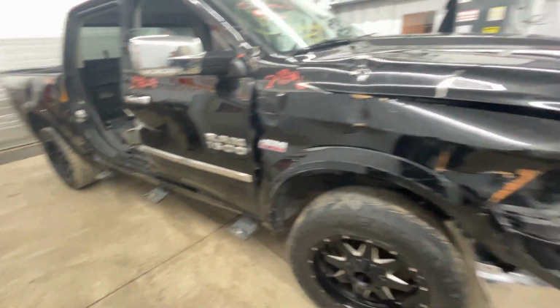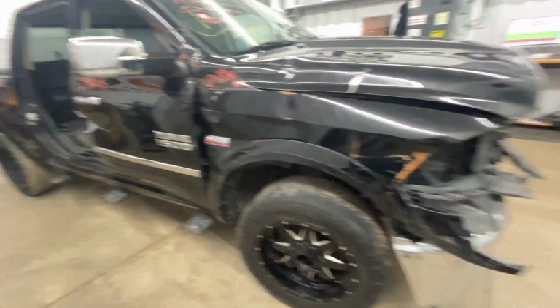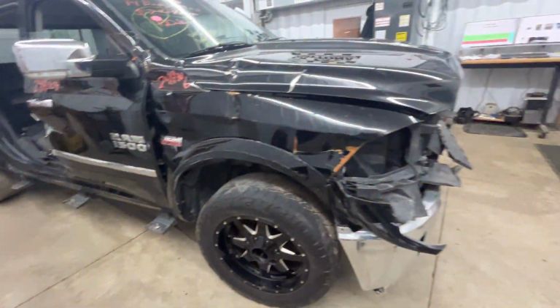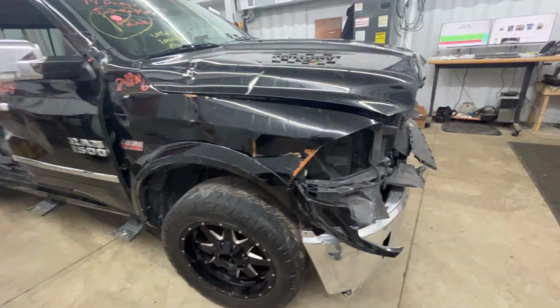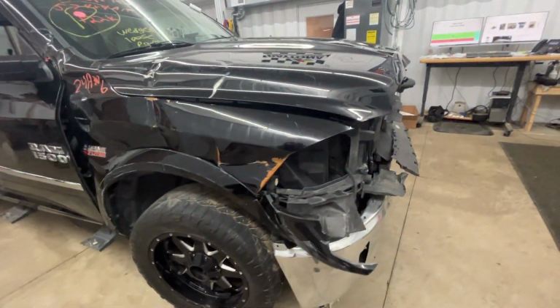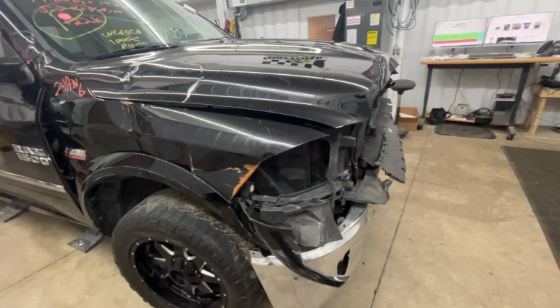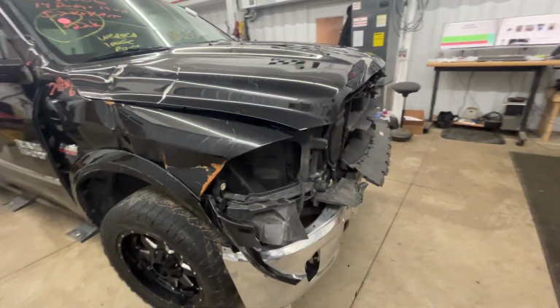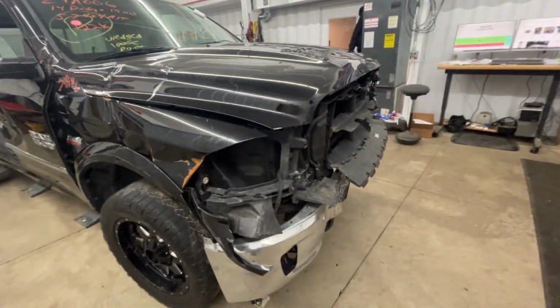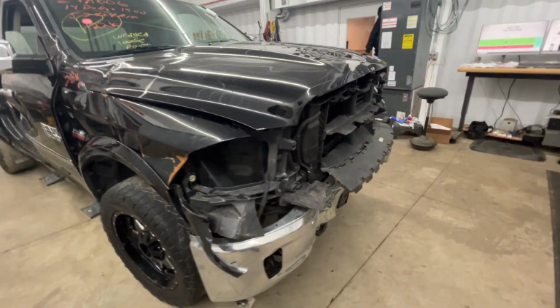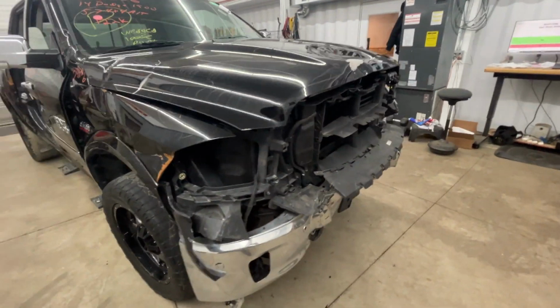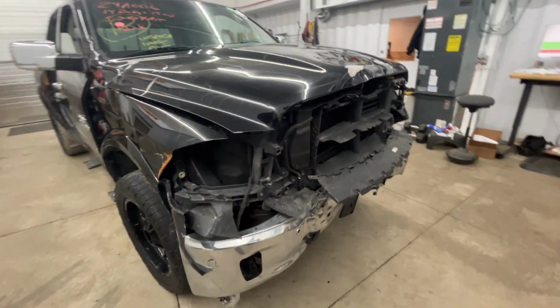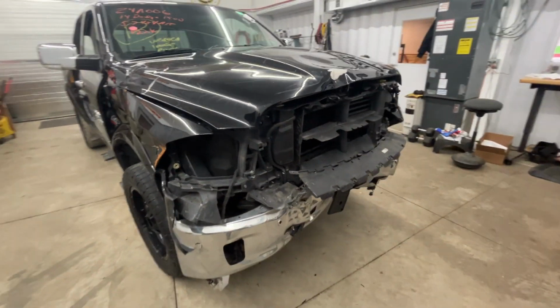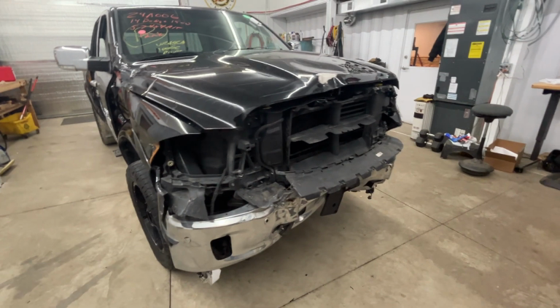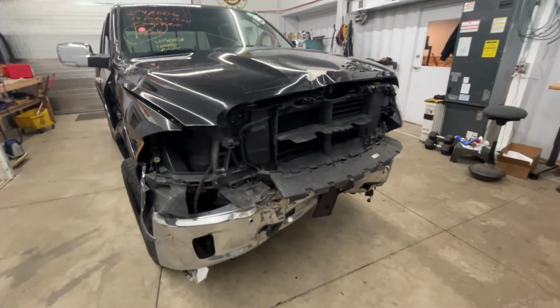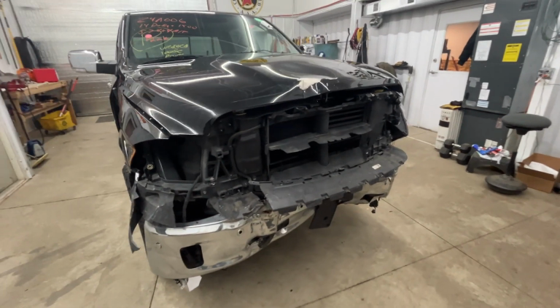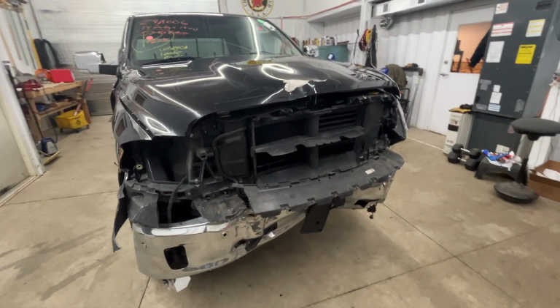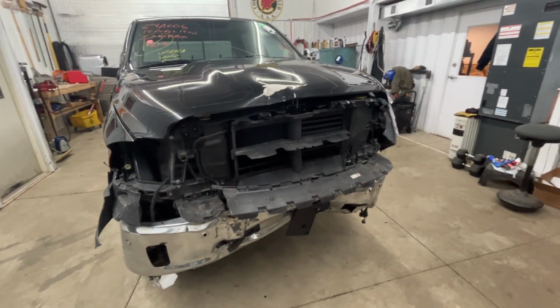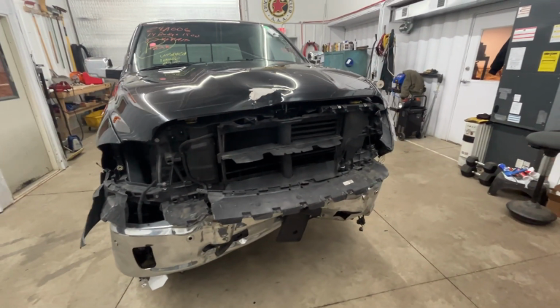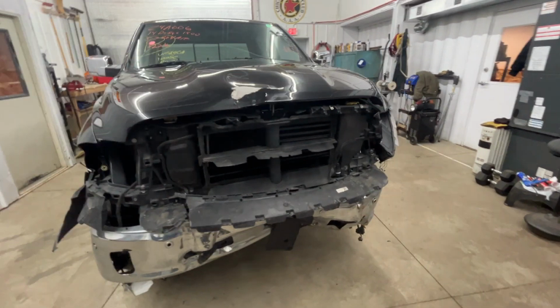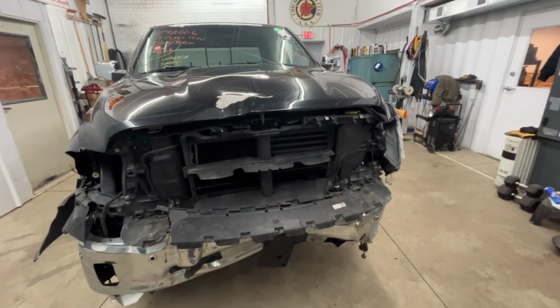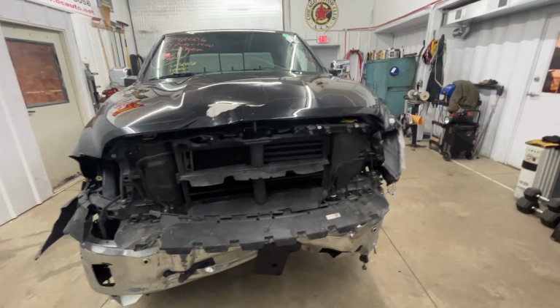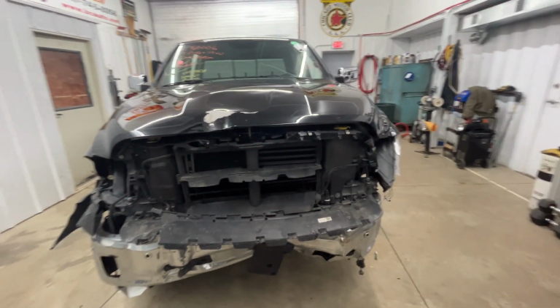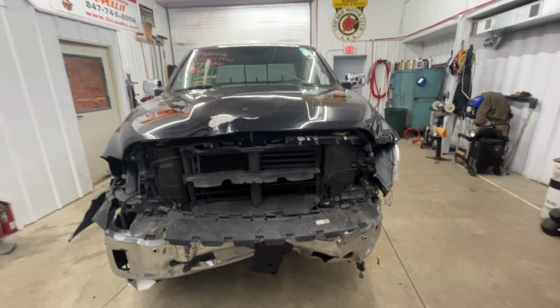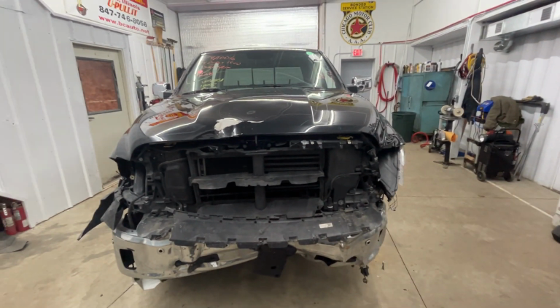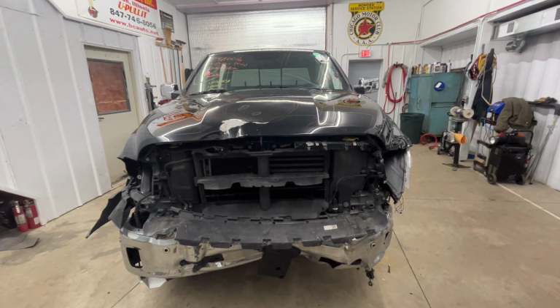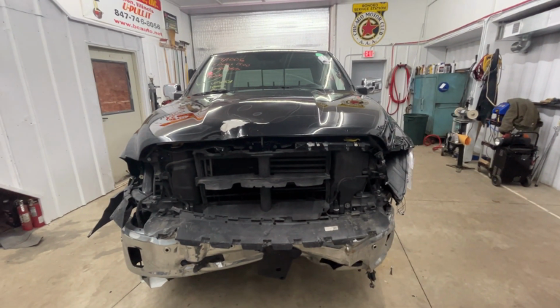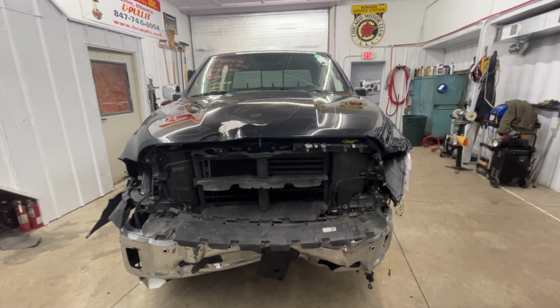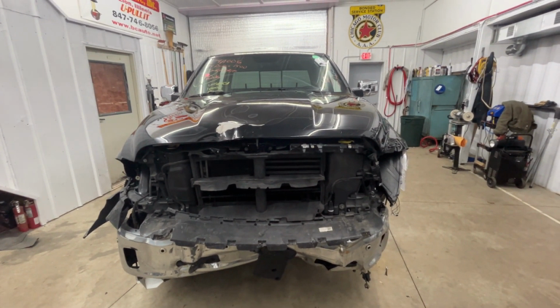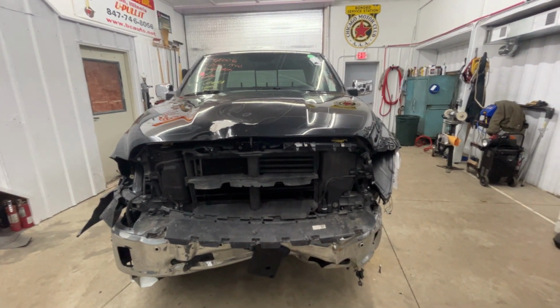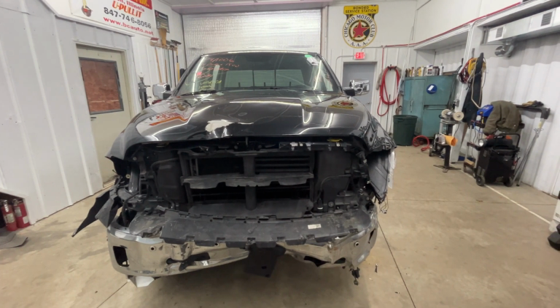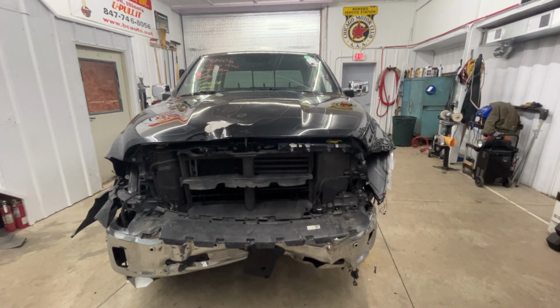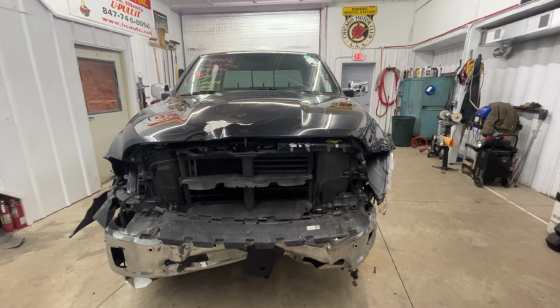All right, there we have it — 2014 Dodge. If you're looking for any parts, give us a shout or look us up online at bcauto.net. Thanks.